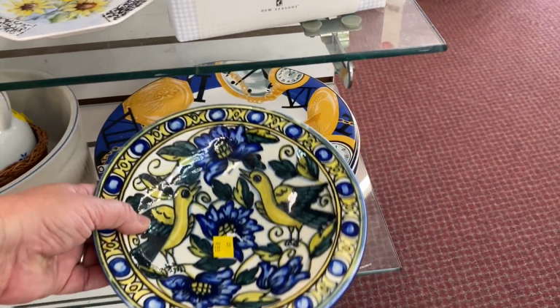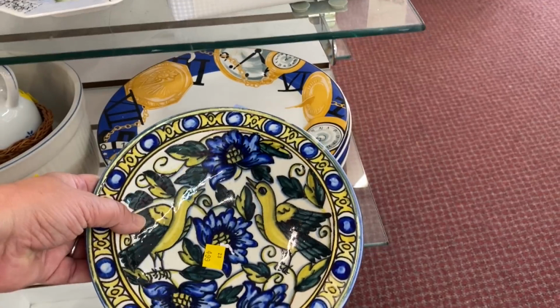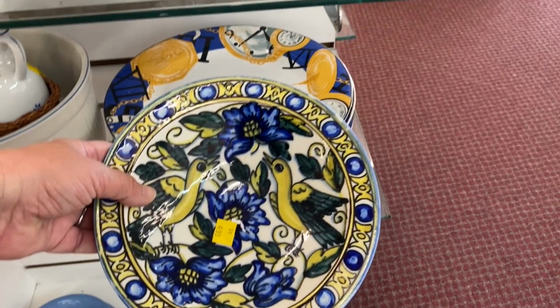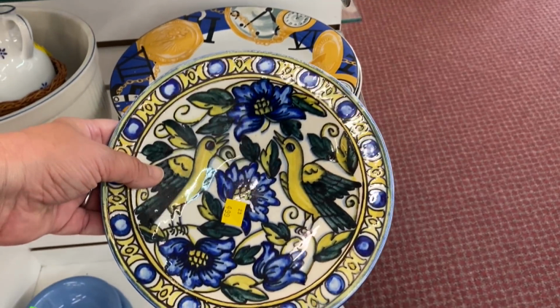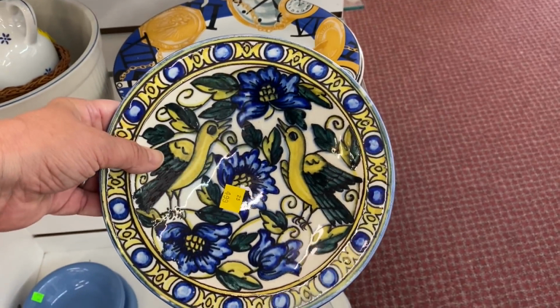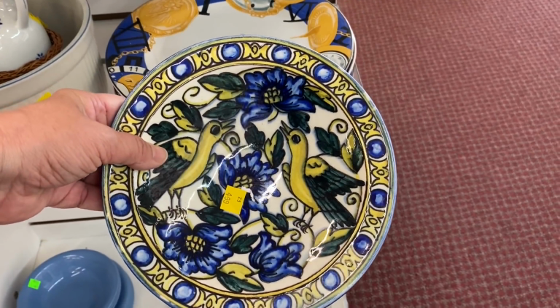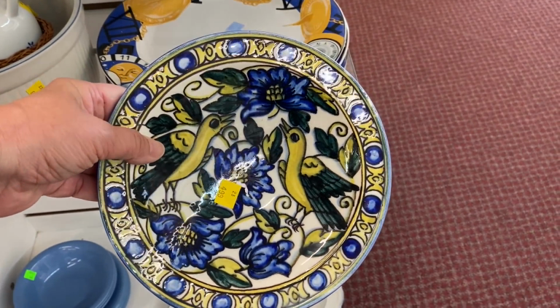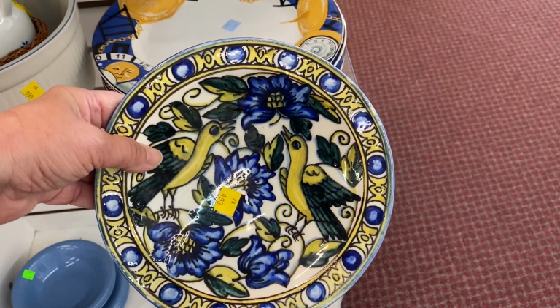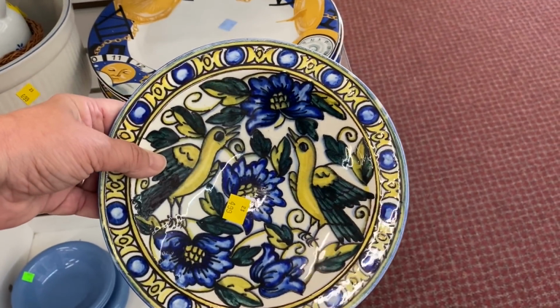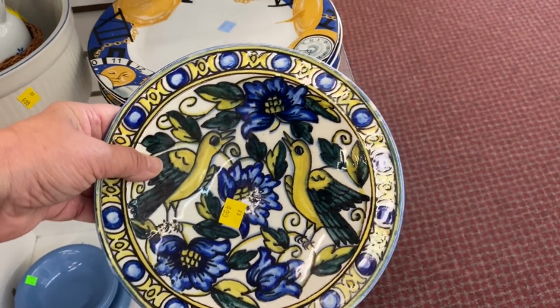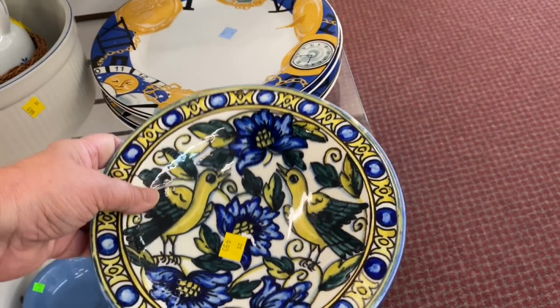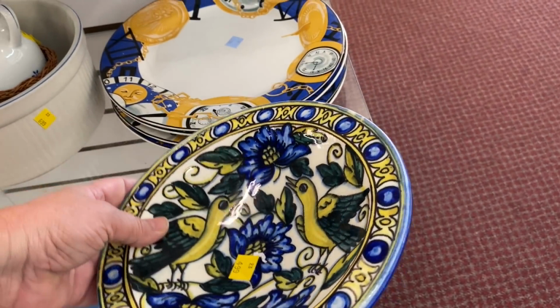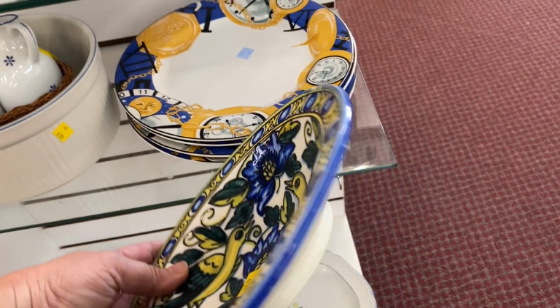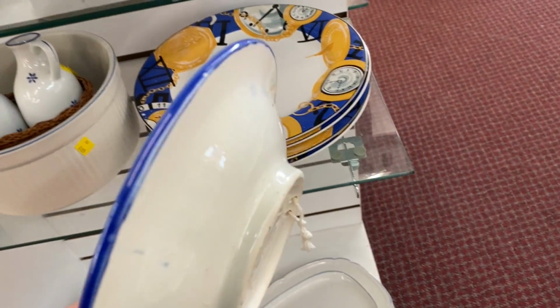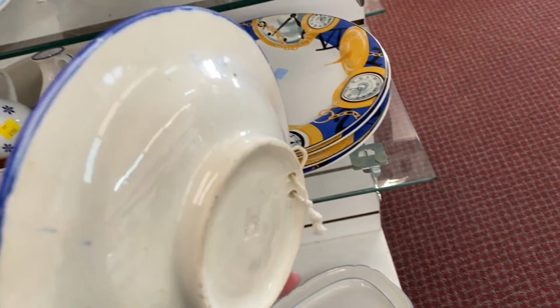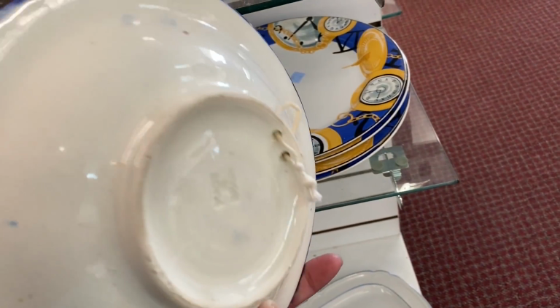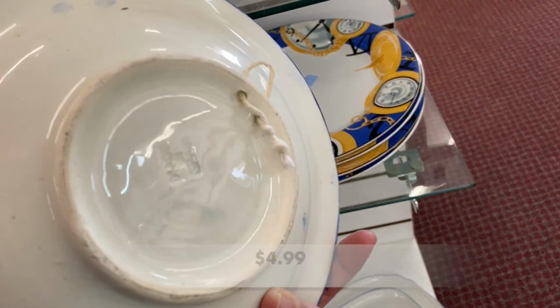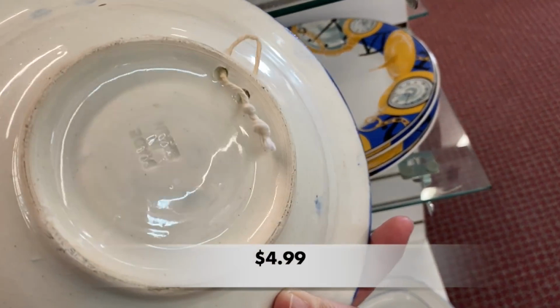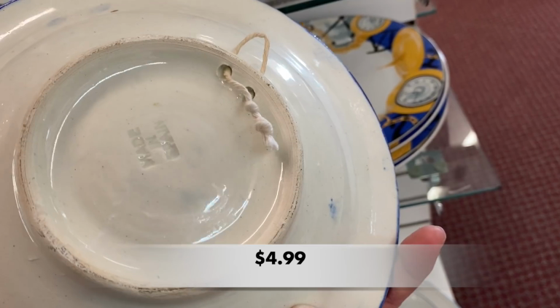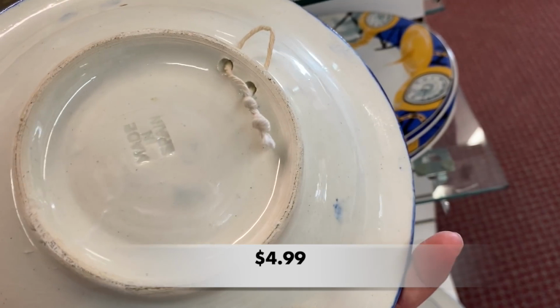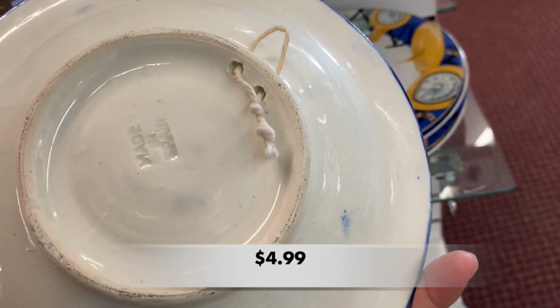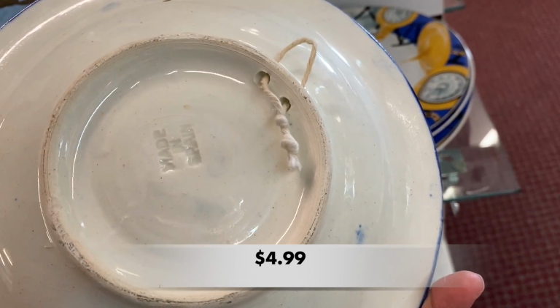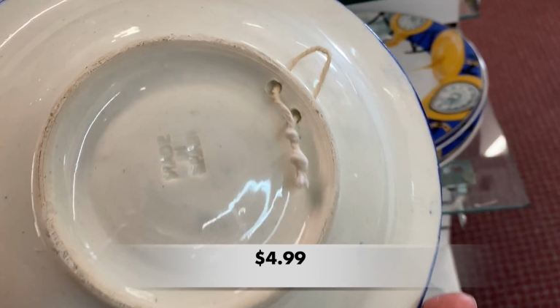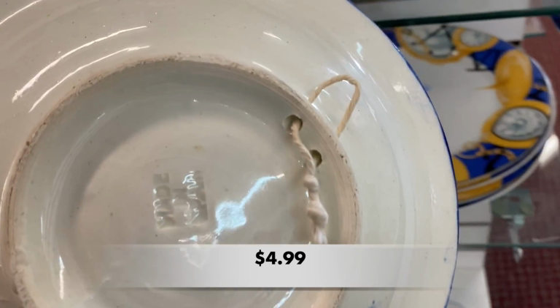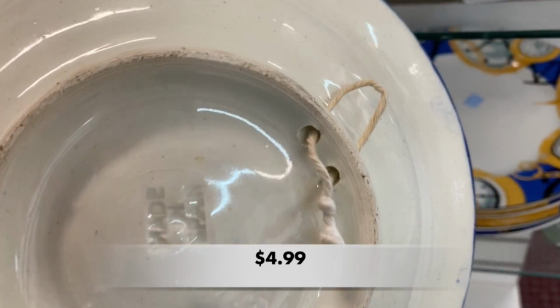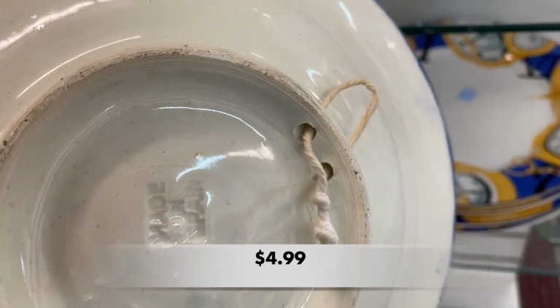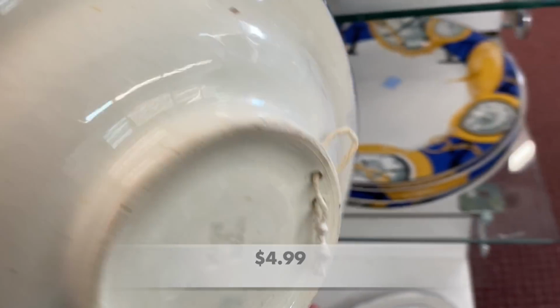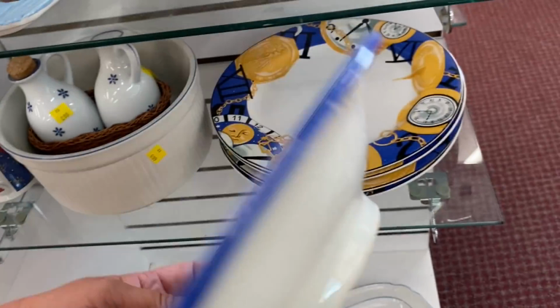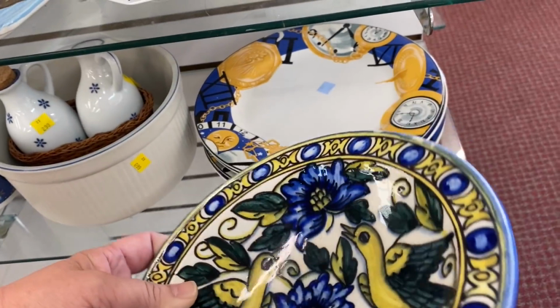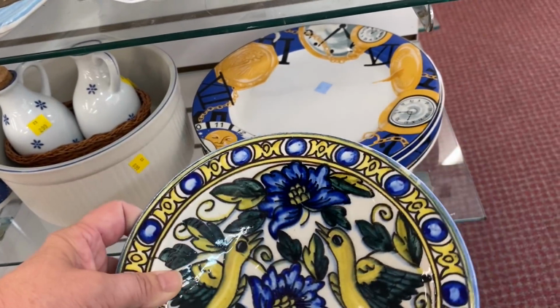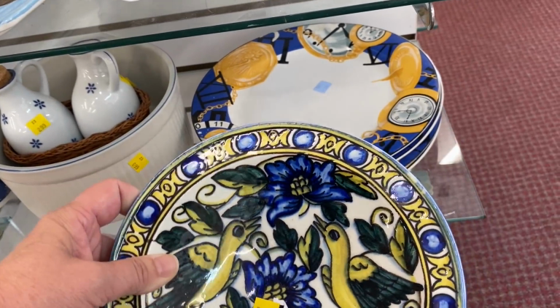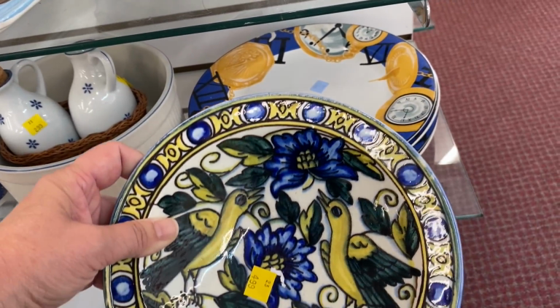Look at this gorgeous plate. I loved the birds, the blue and the yellow. It was made in Spain, and it had a little tiny string on the back for hanging on the wall.